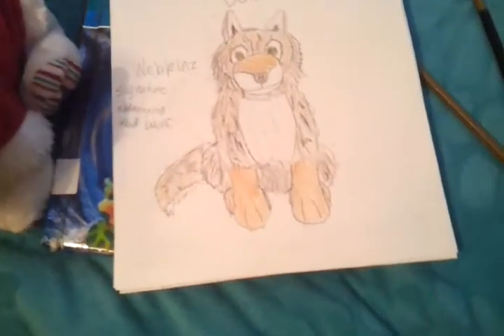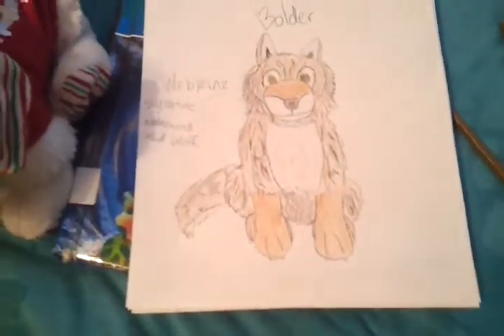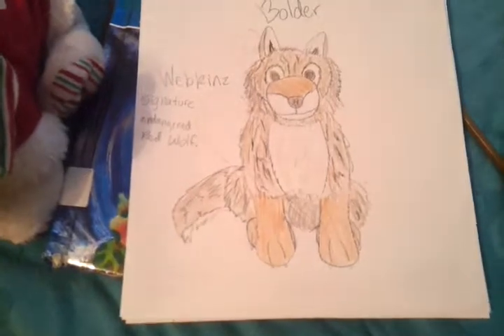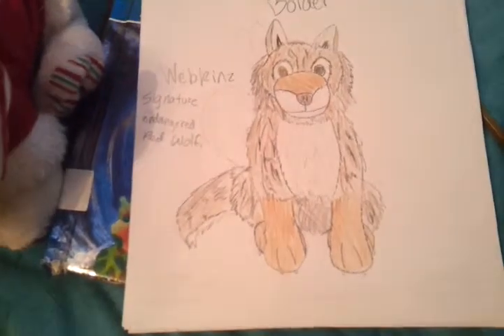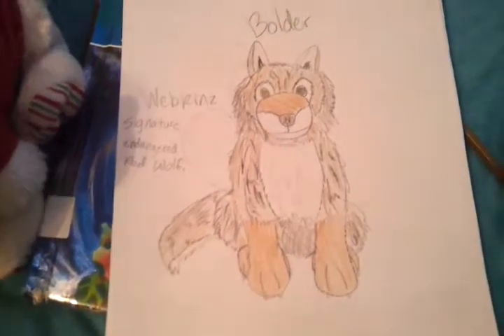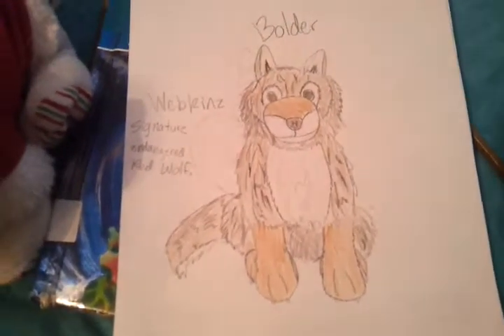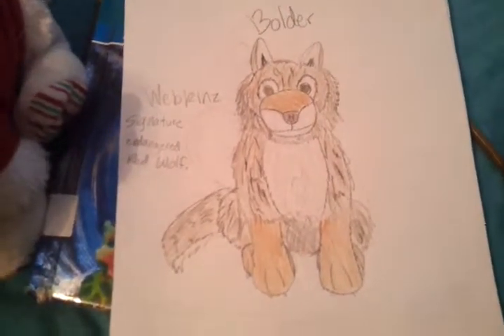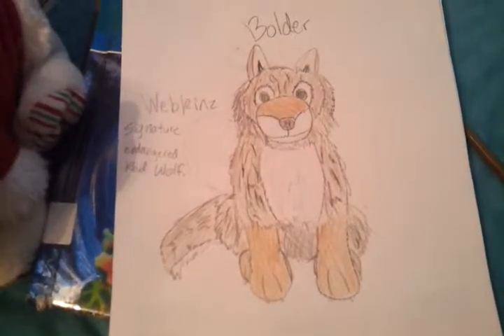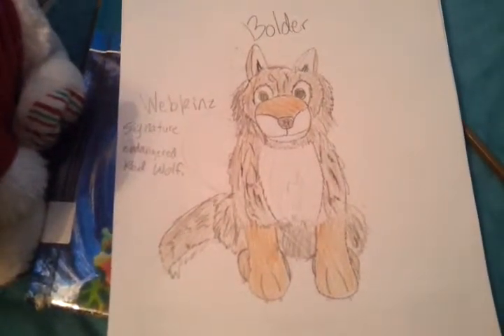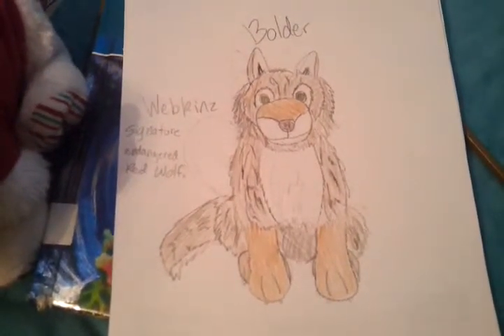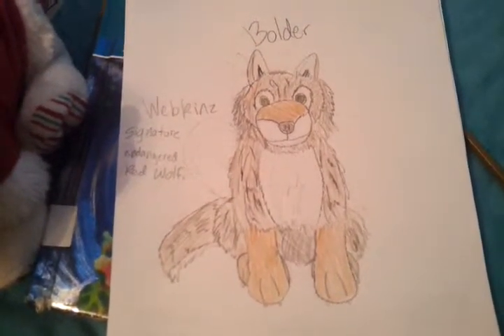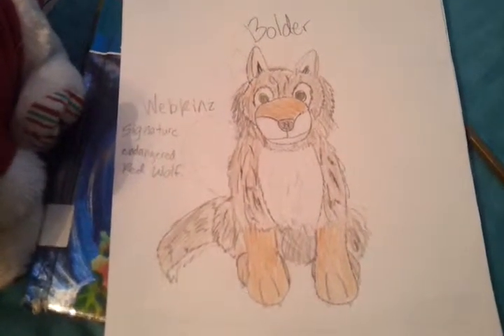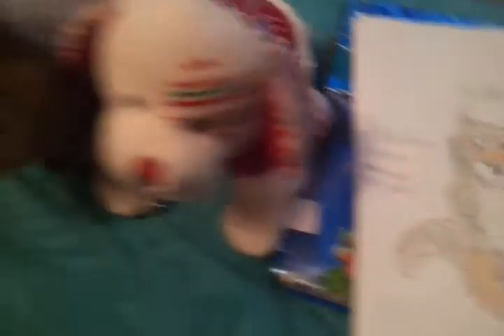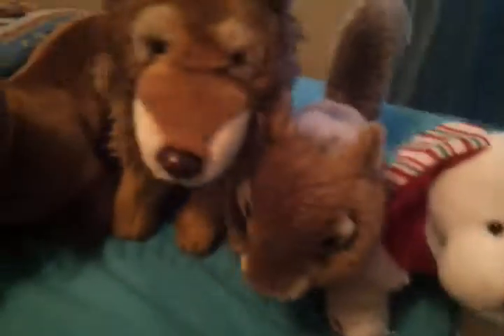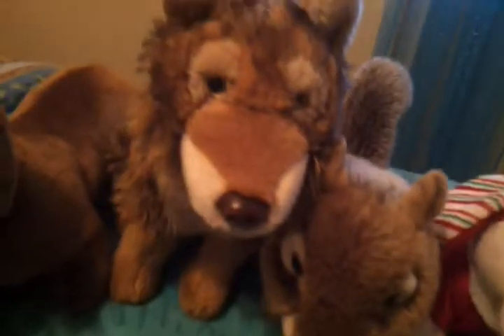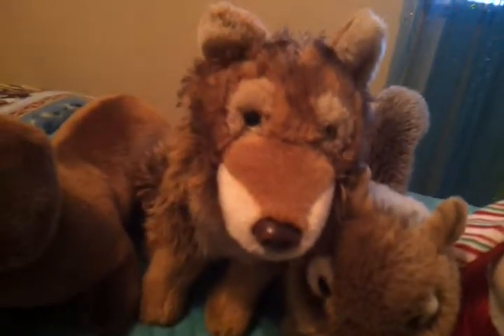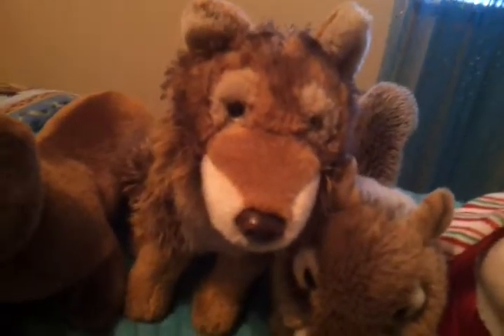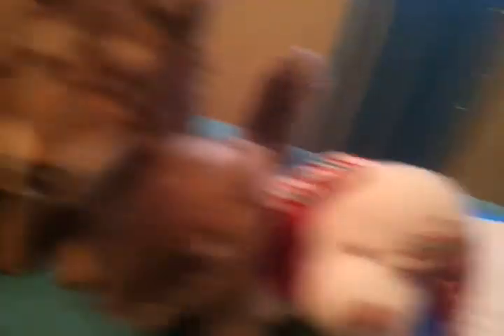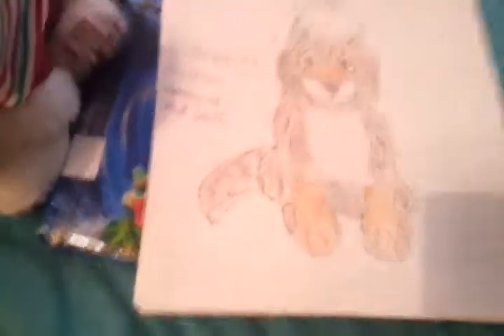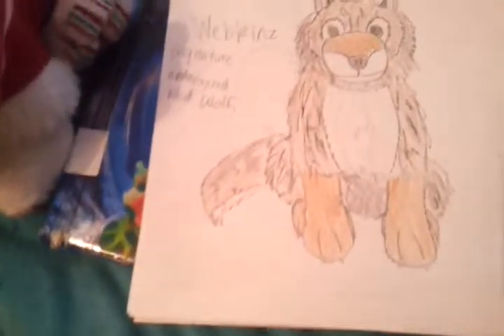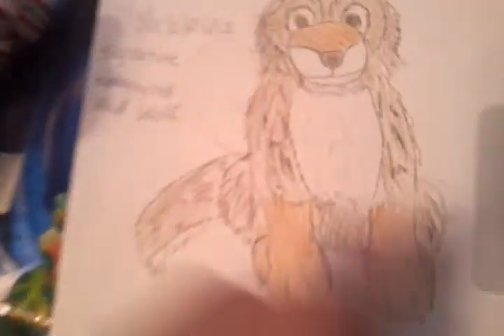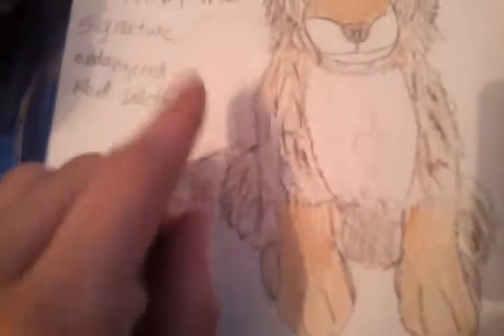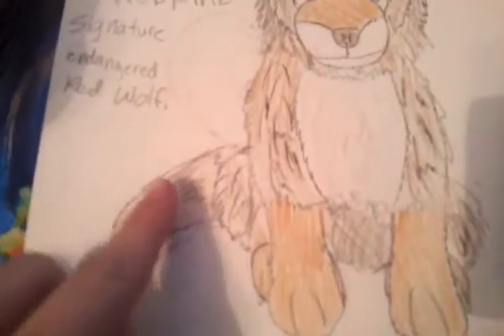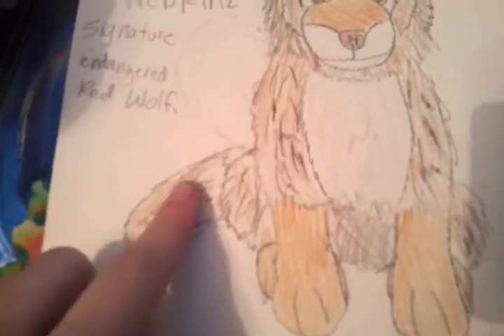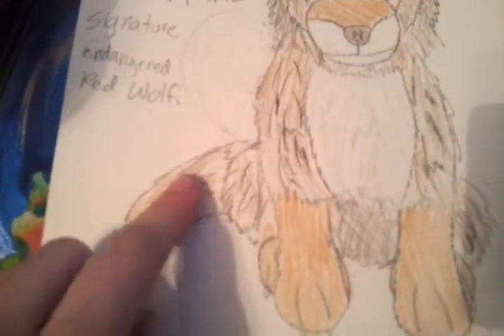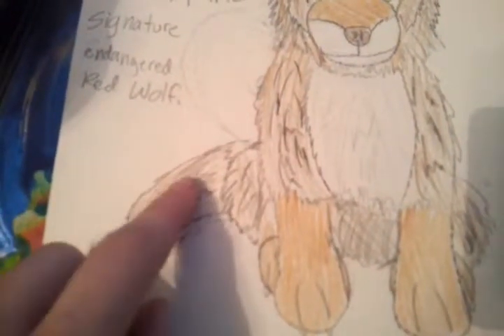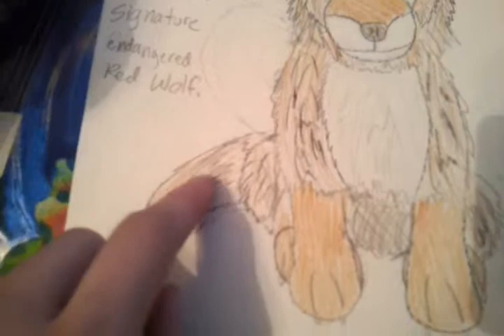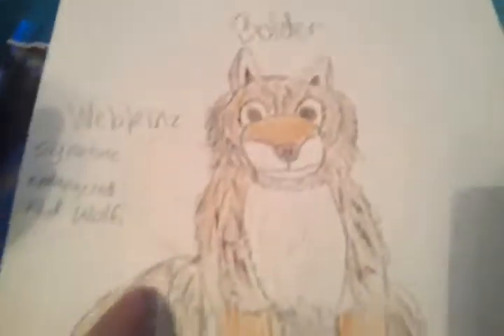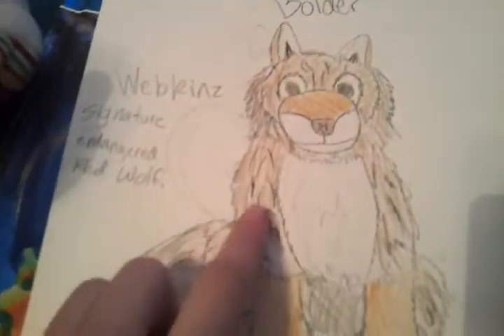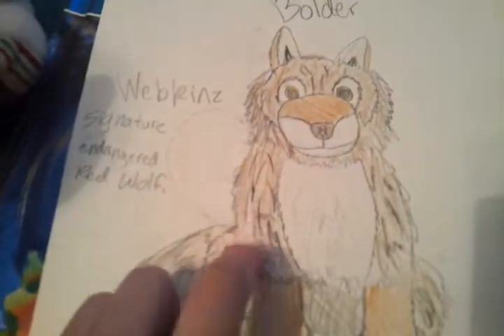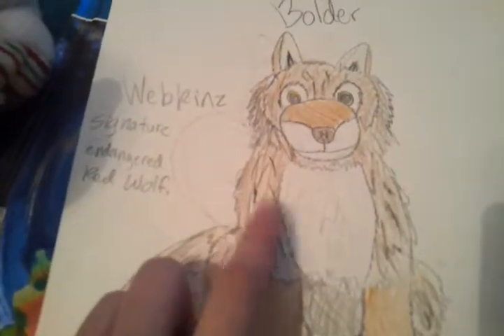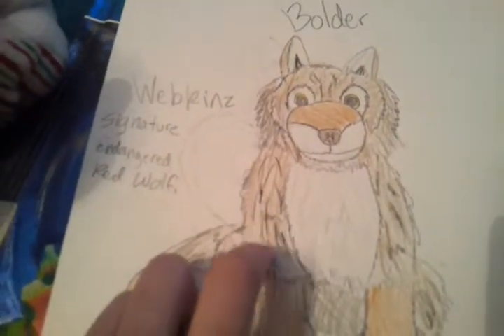Then we have Boulder, the Webkinz Signature Endangered Red Wolf. Here he is. I think I added a bit too much detail to when the black goes on his fur.